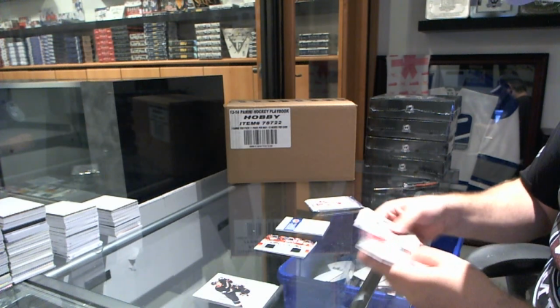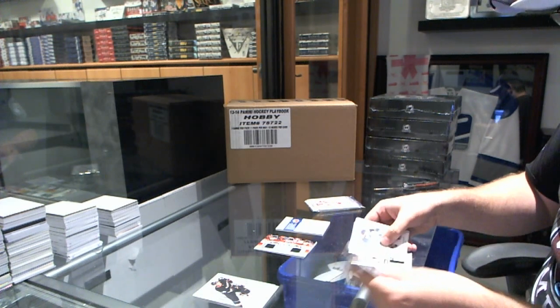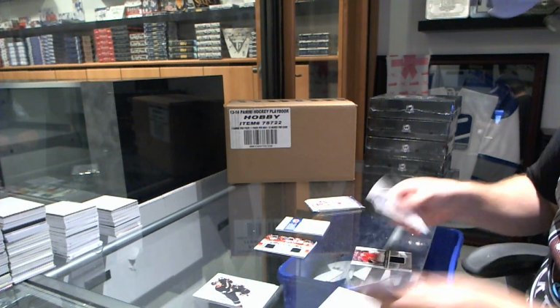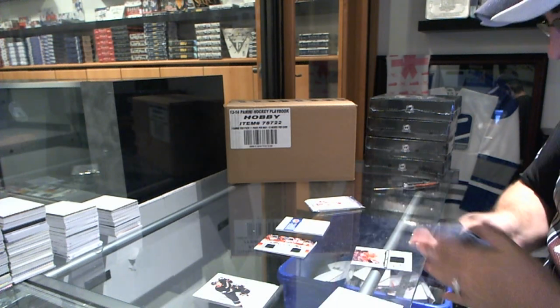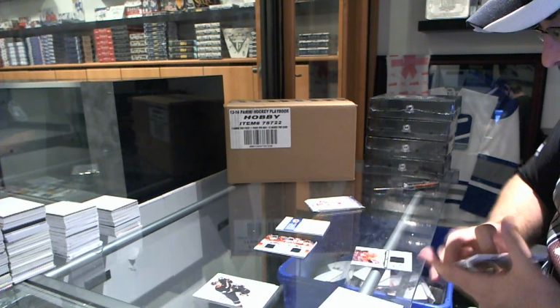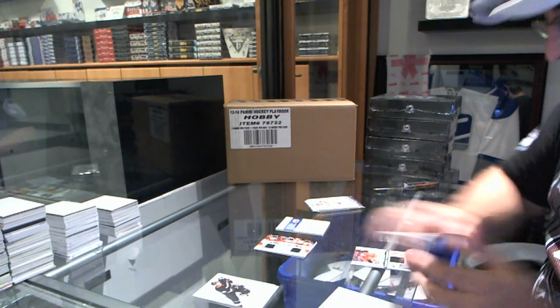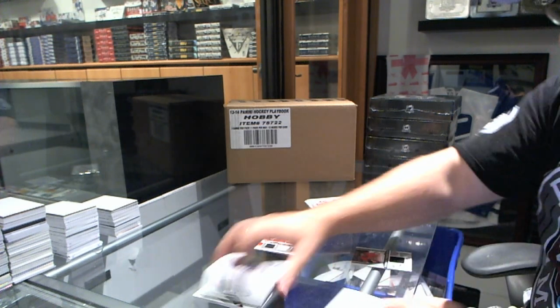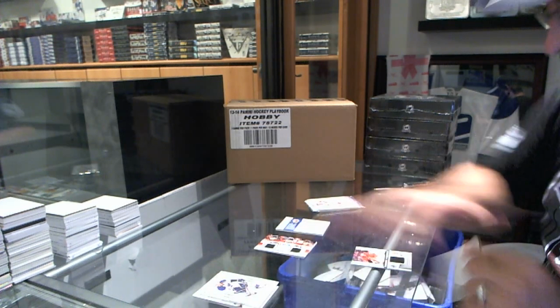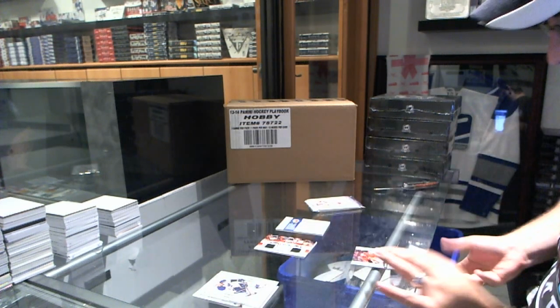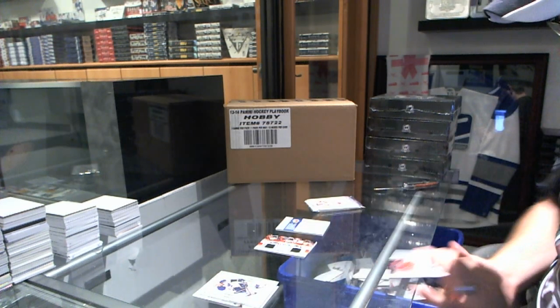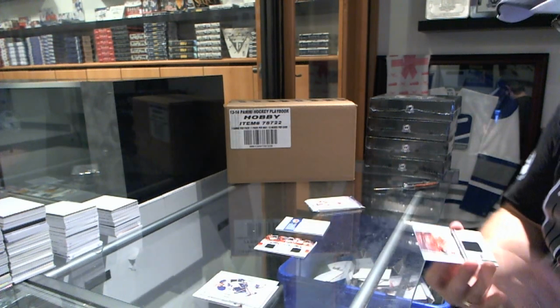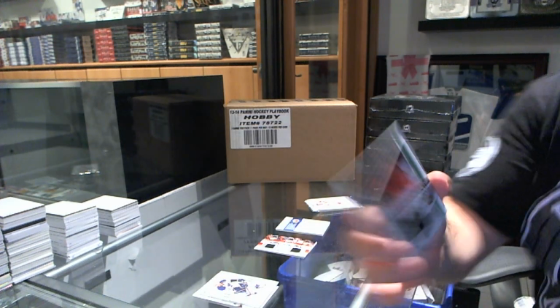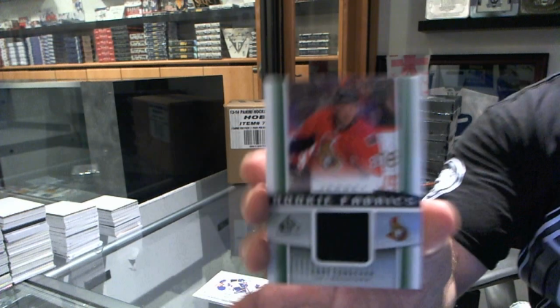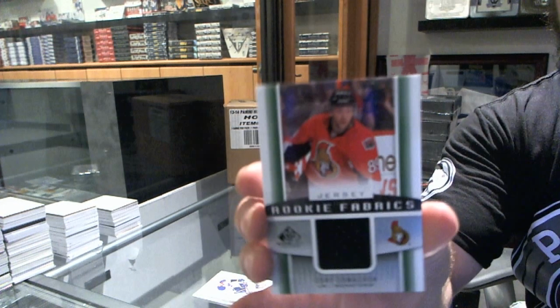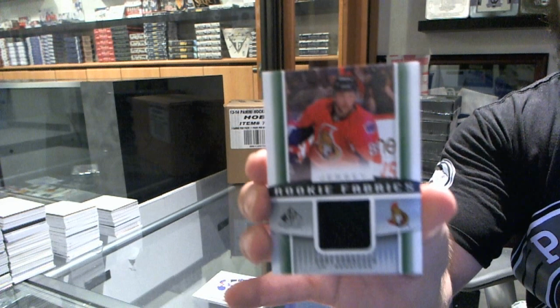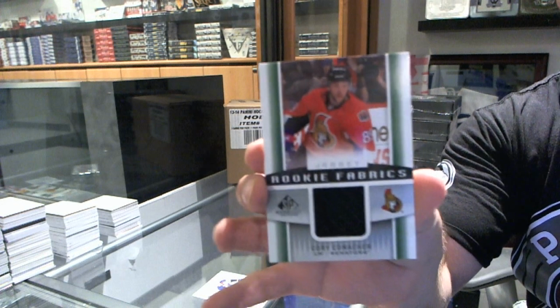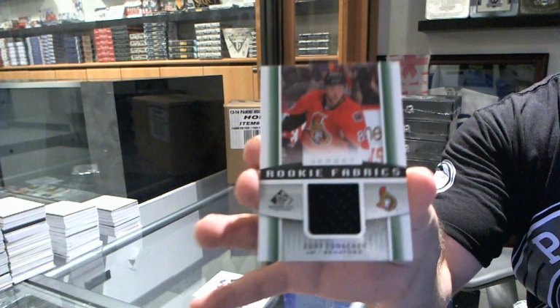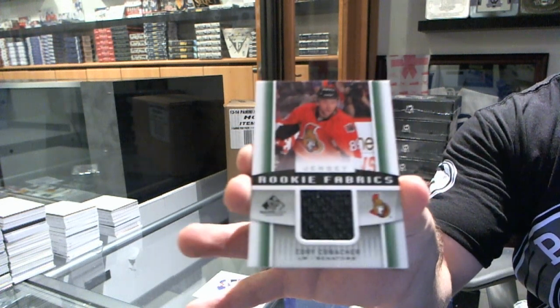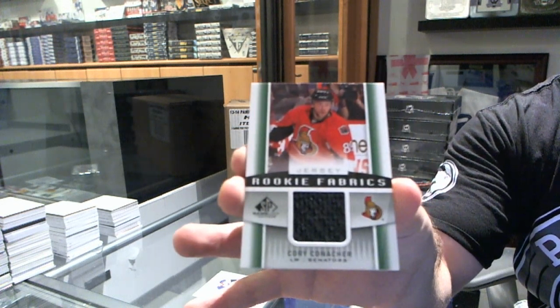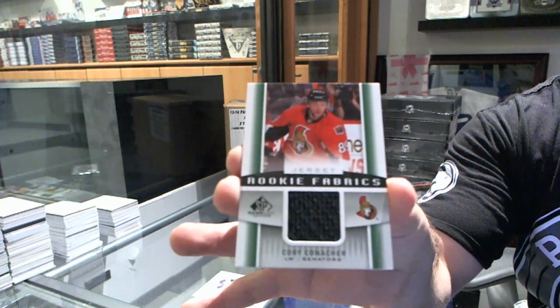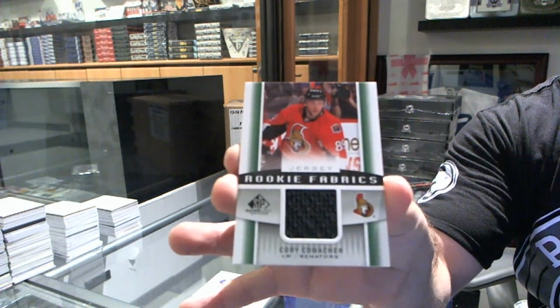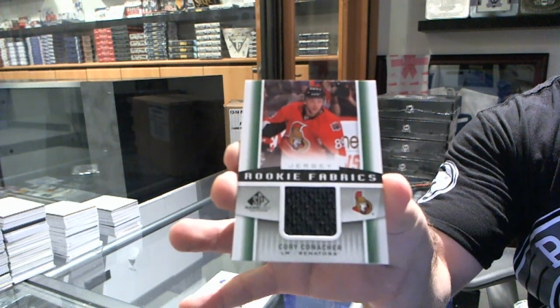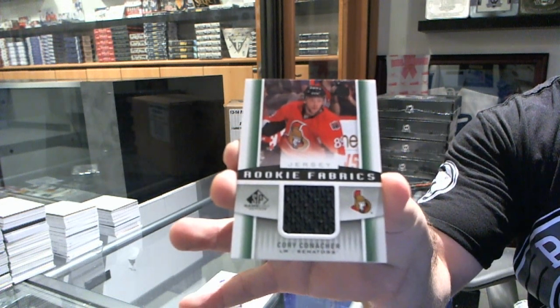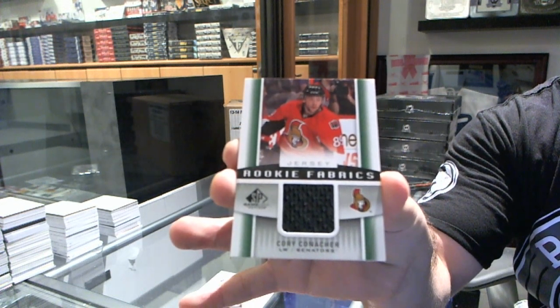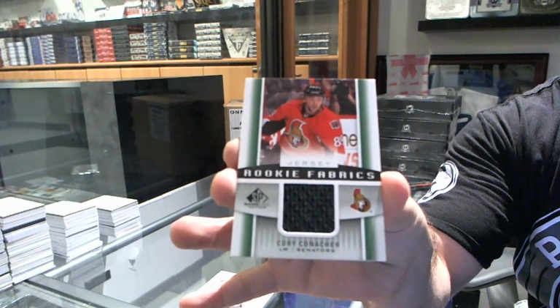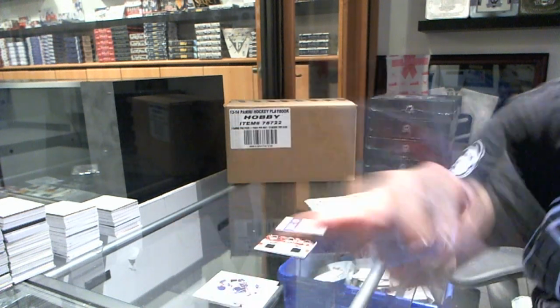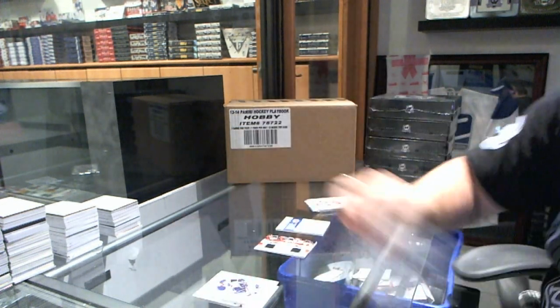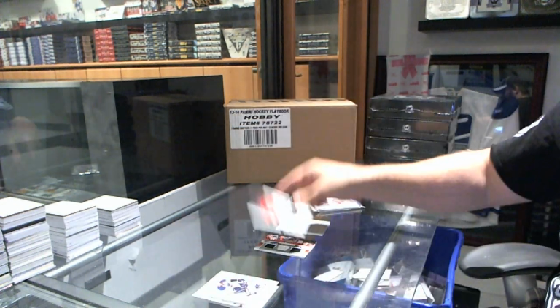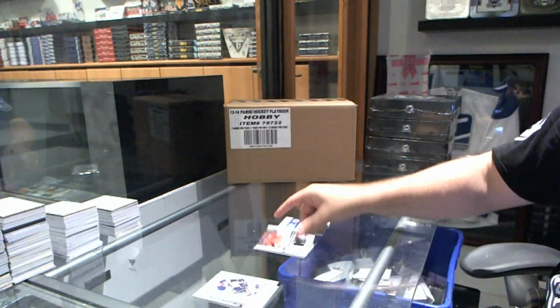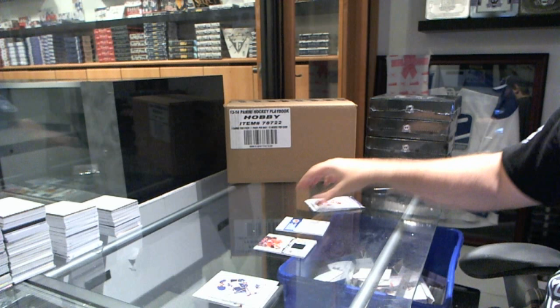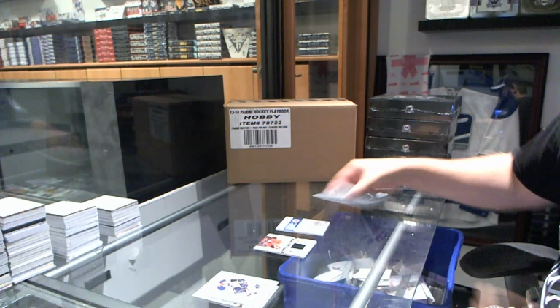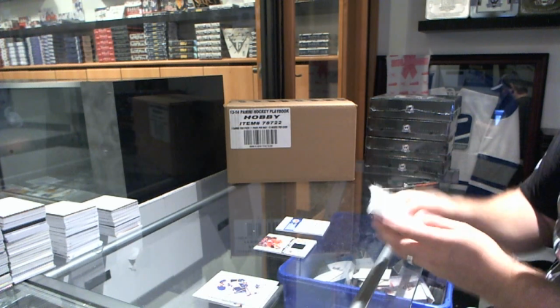We've got a Rookie Fabrics jersey of Corey Conacher.